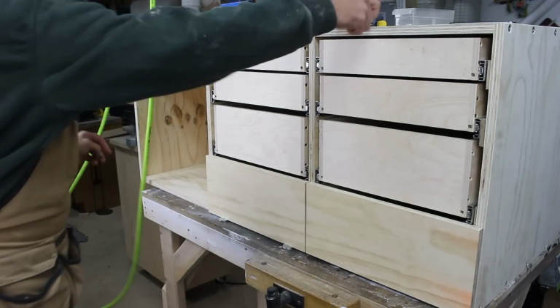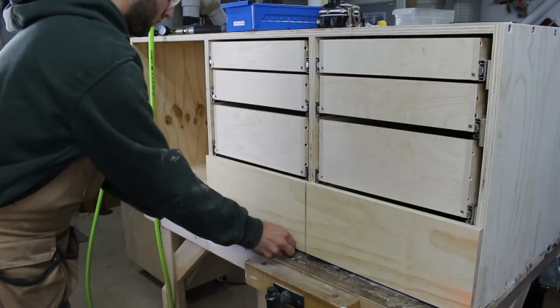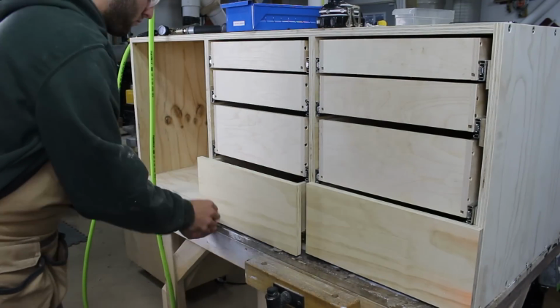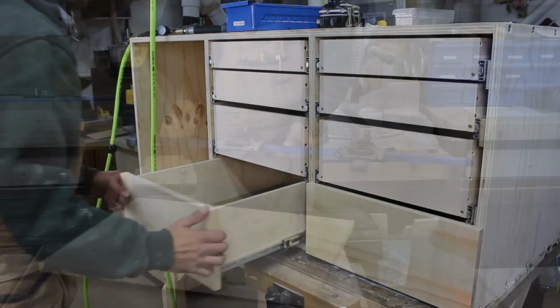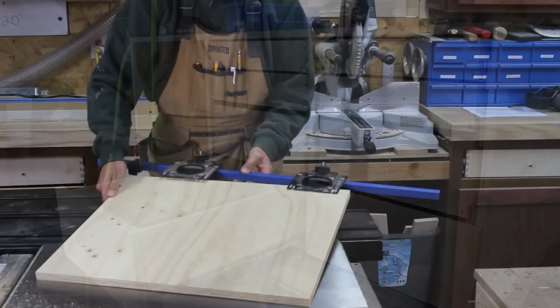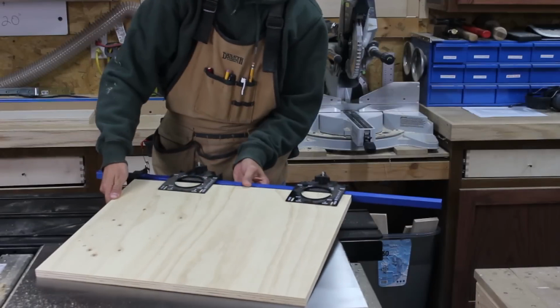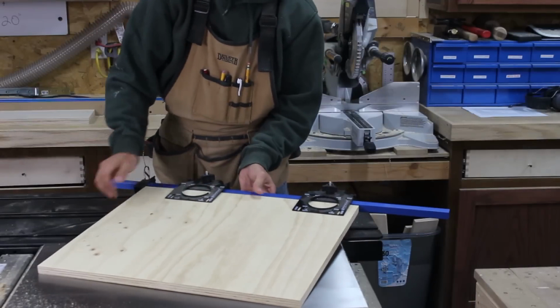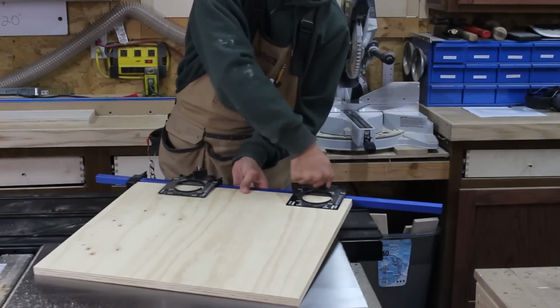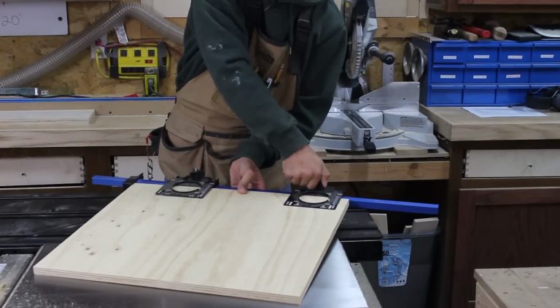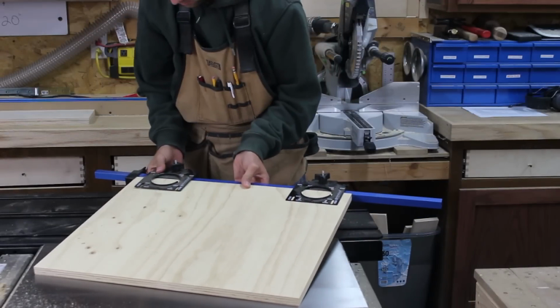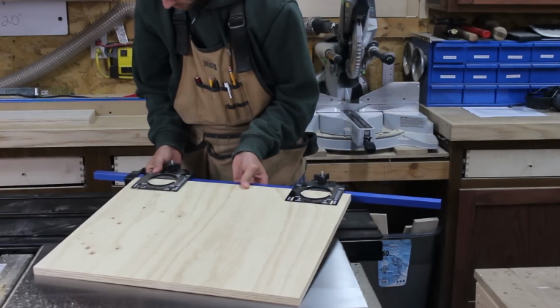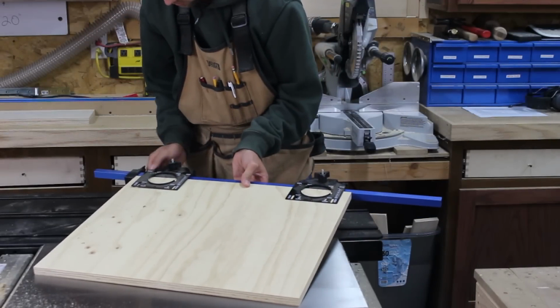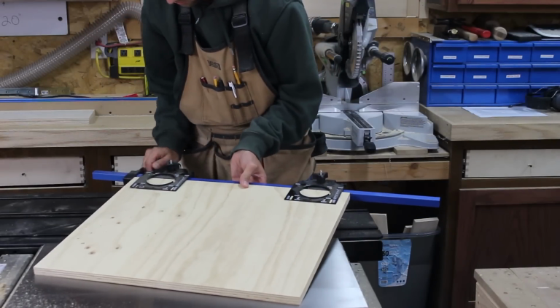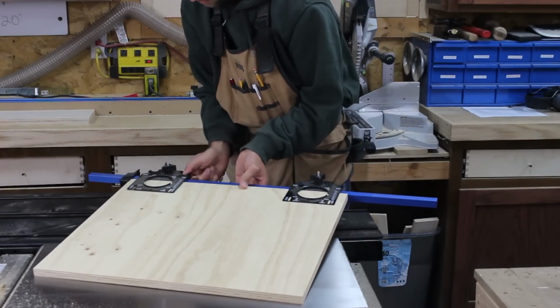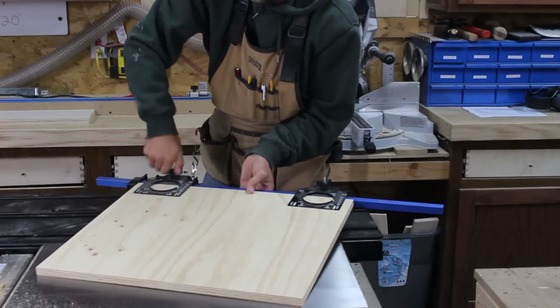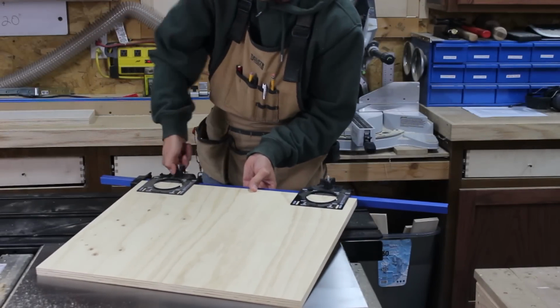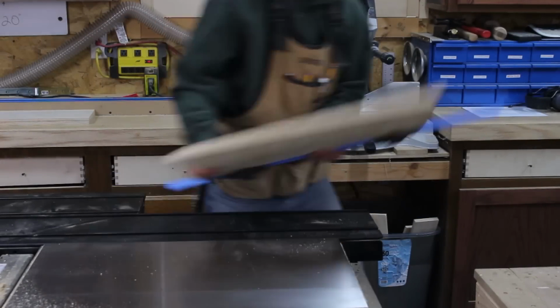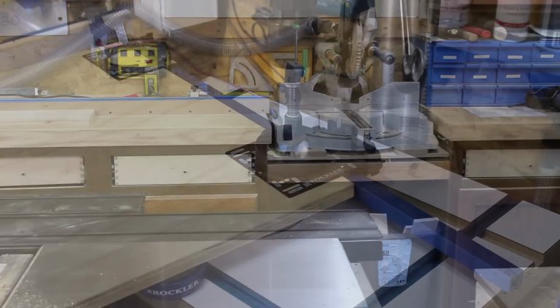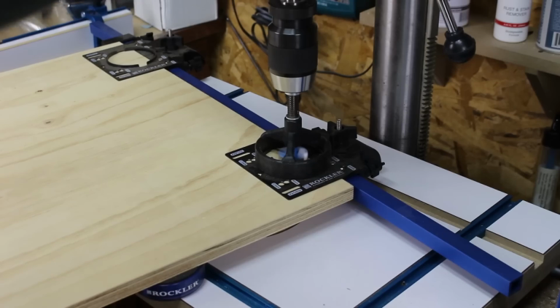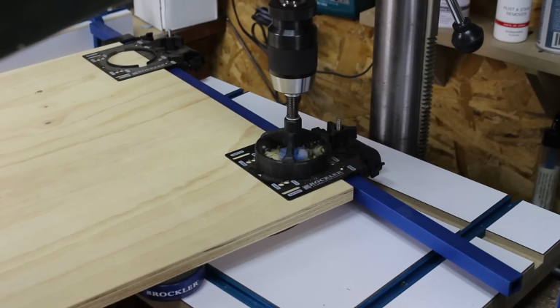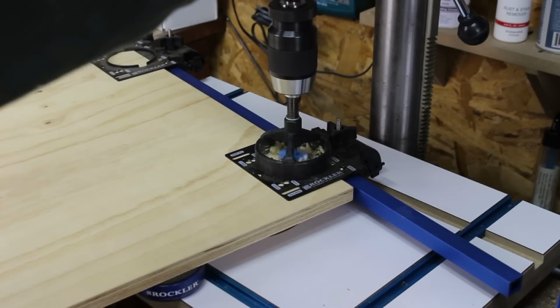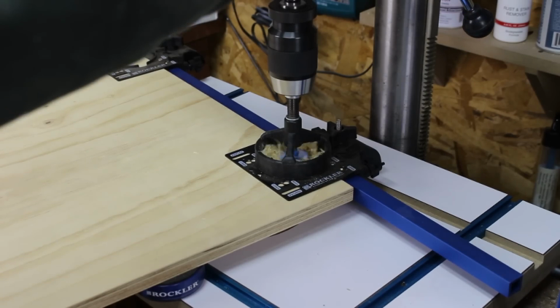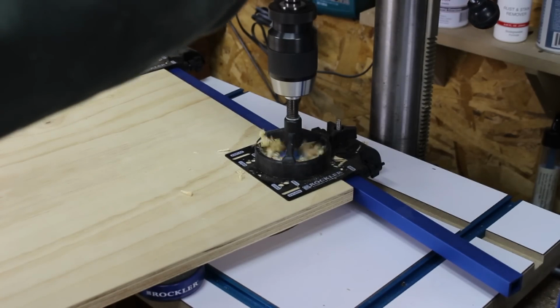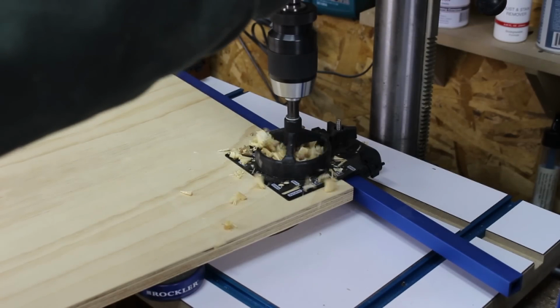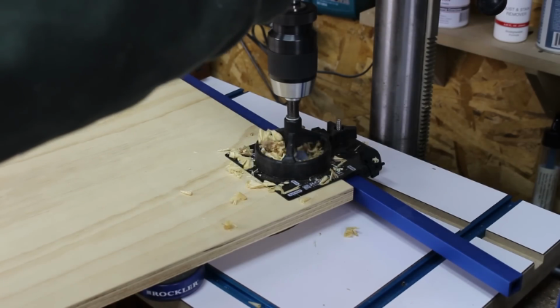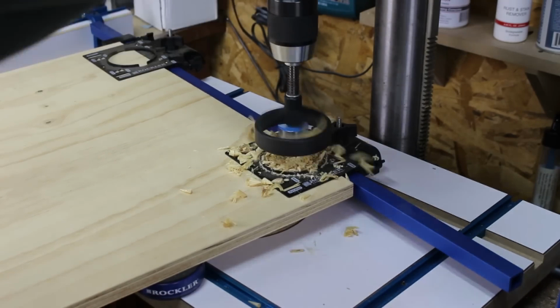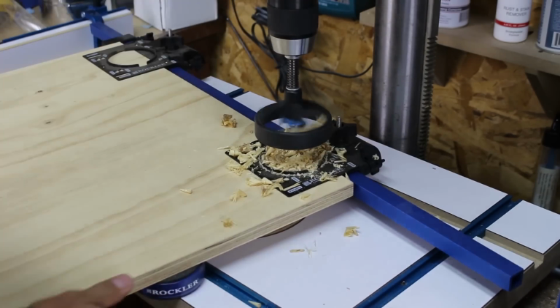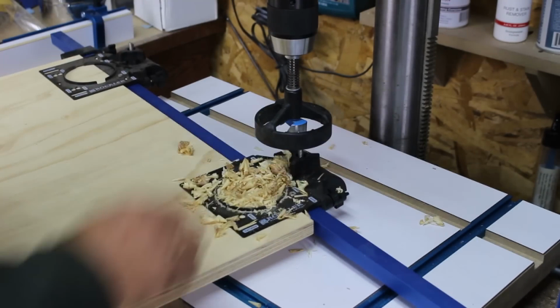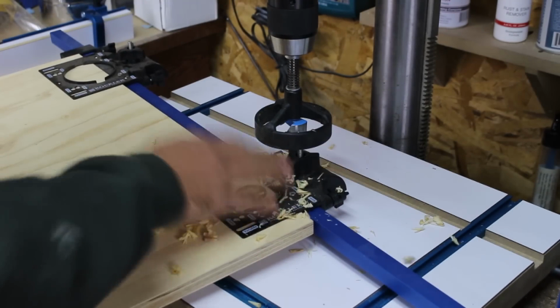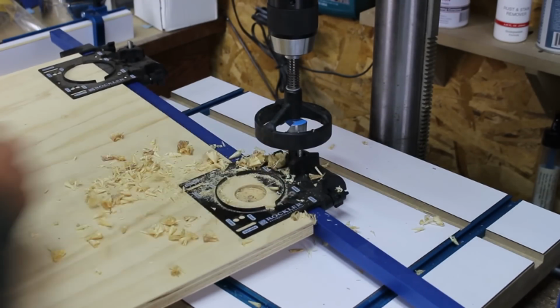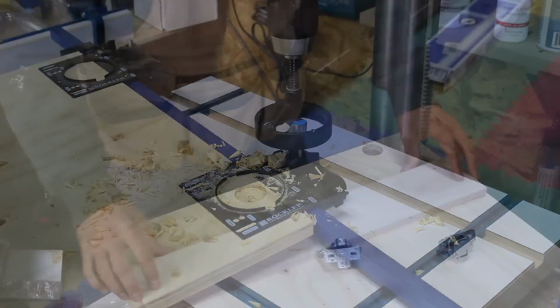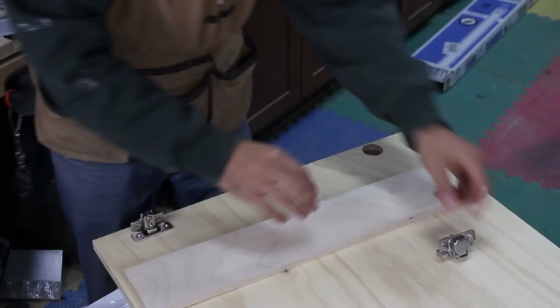With the drawer fronts done, I can now focus on the door. I use Rockler's concealed hinge drilling system to drill the cups for the concealed hinges. This system is designed to be used with a hand drill, but I found it extremely effective in the drill press.